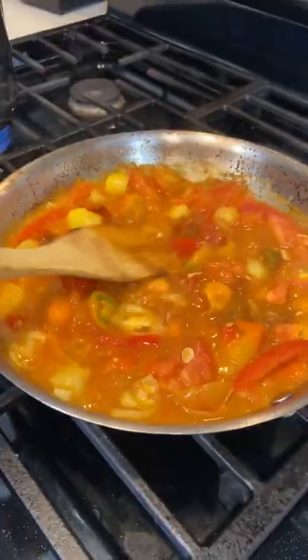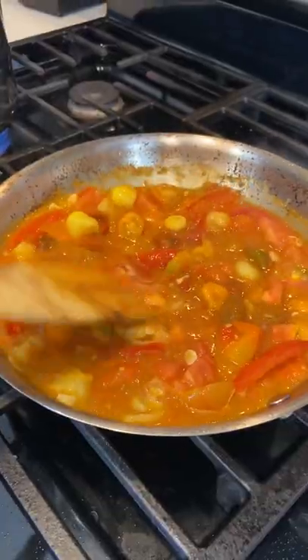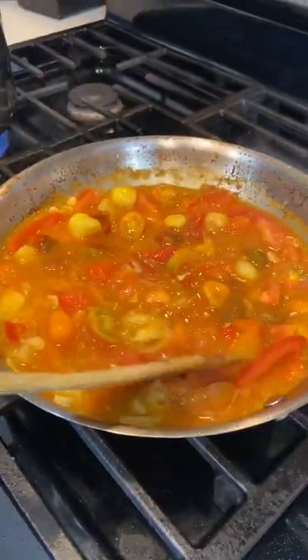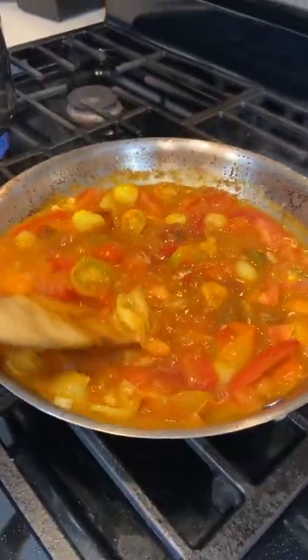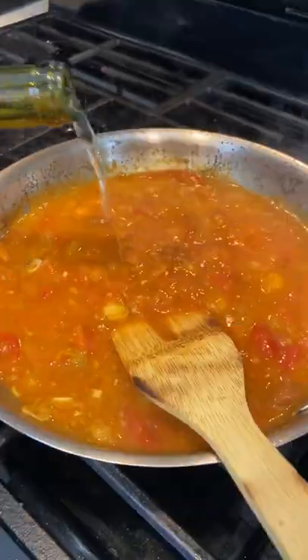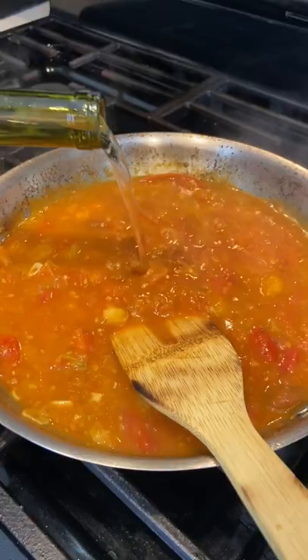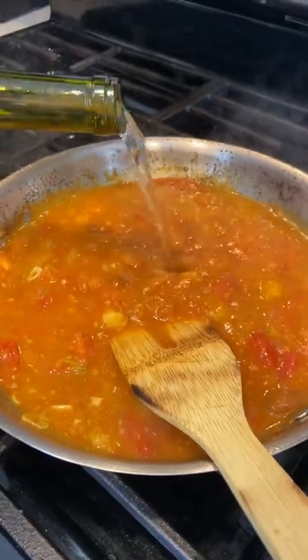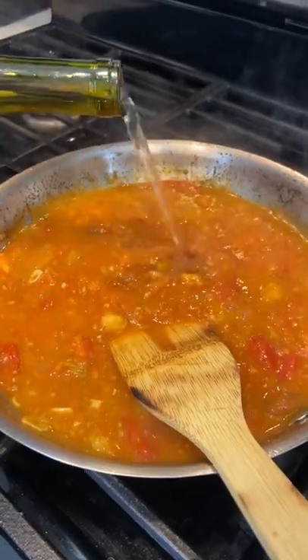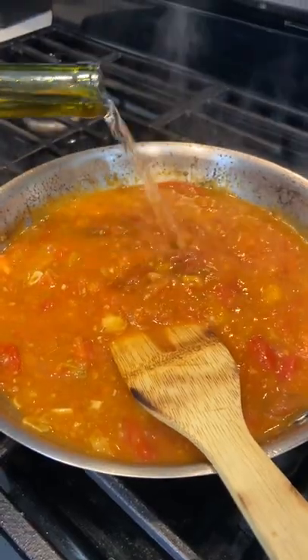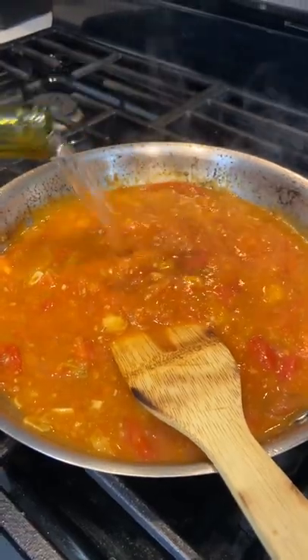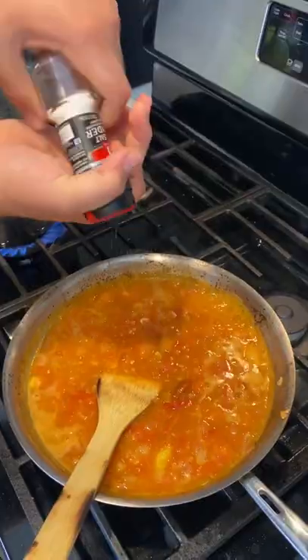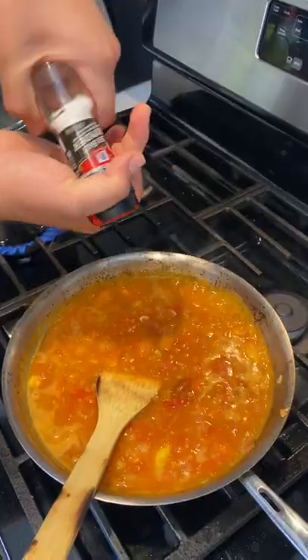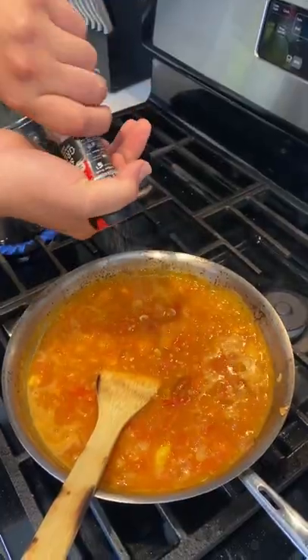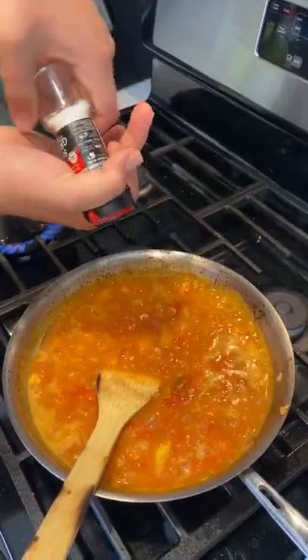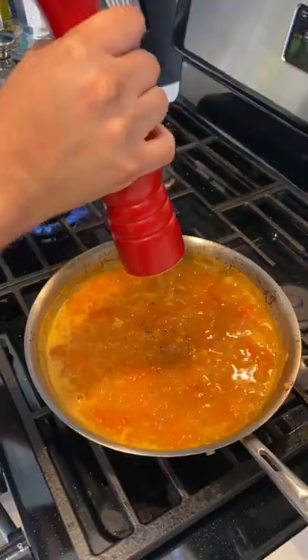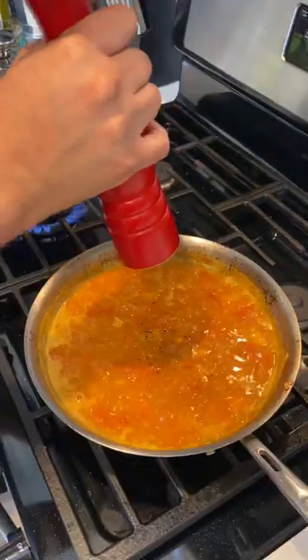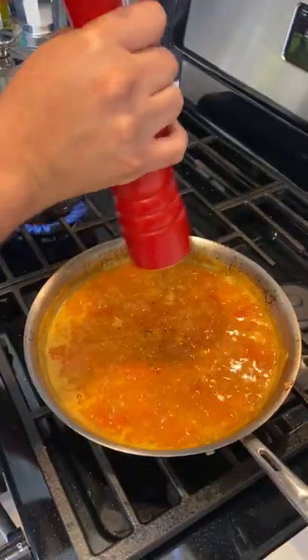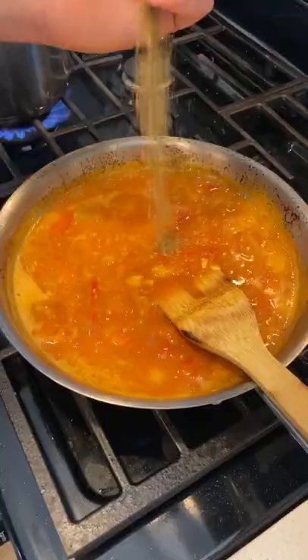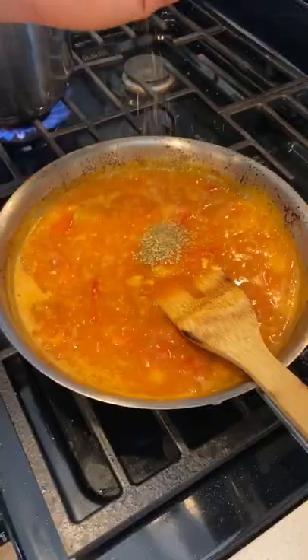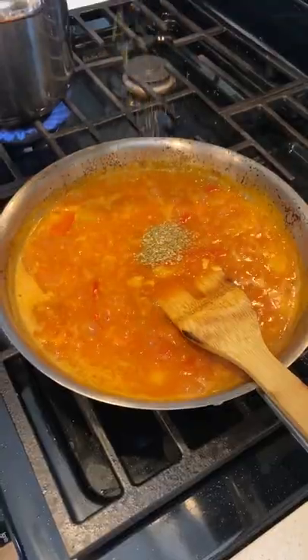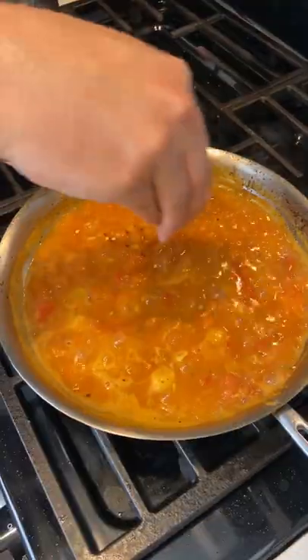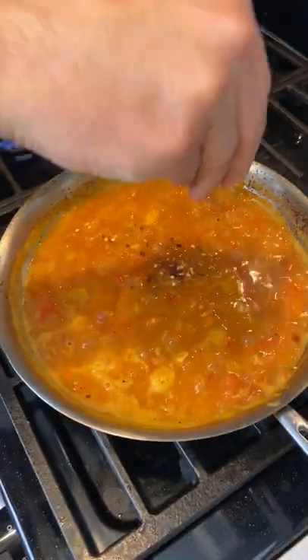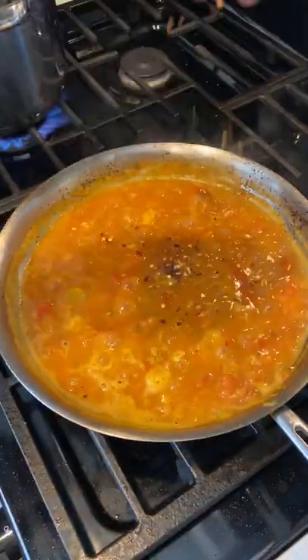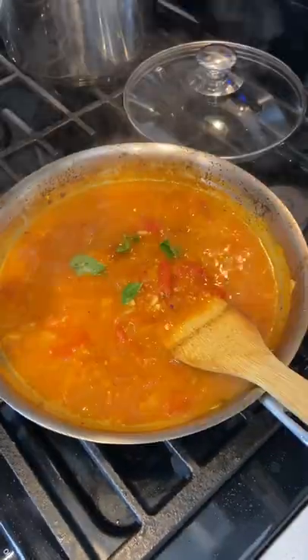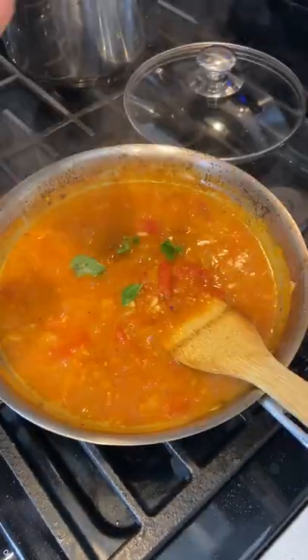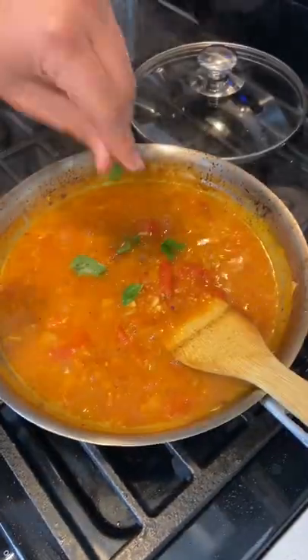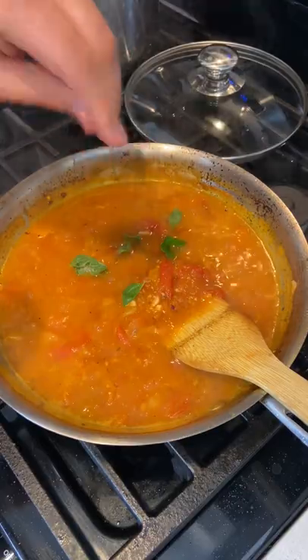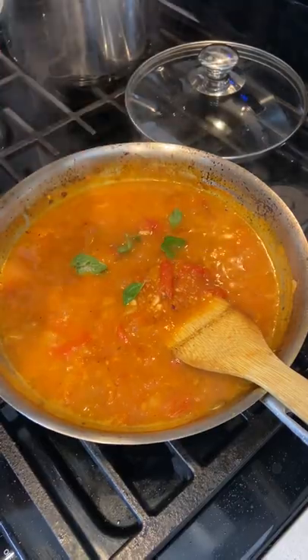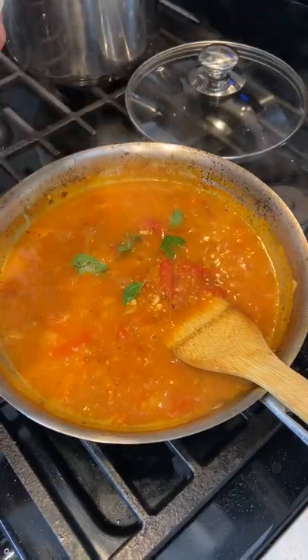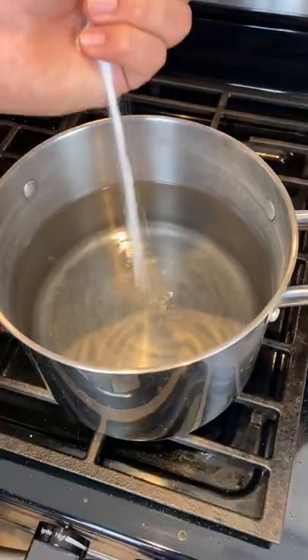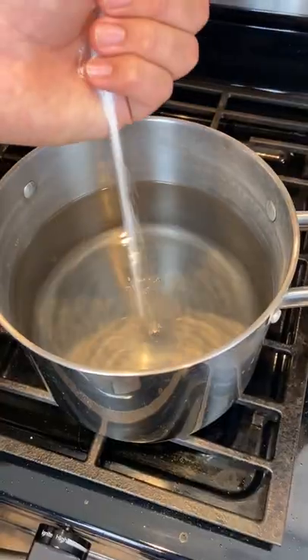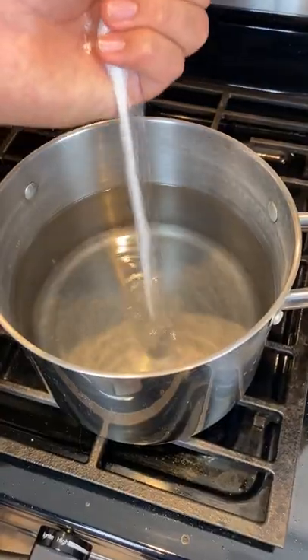We're going to add in some white wine, salt, pepper, oregano, red chili flakes, and basil. Full recipe is in the description.